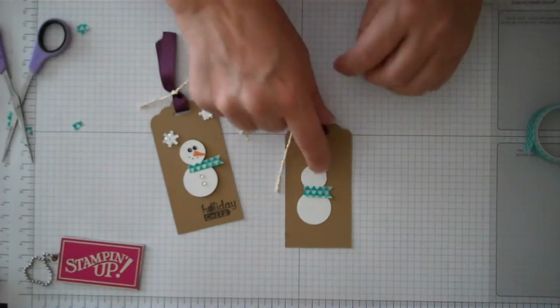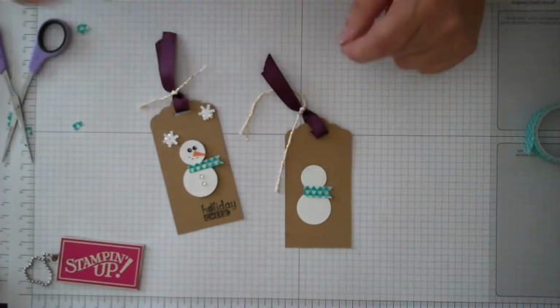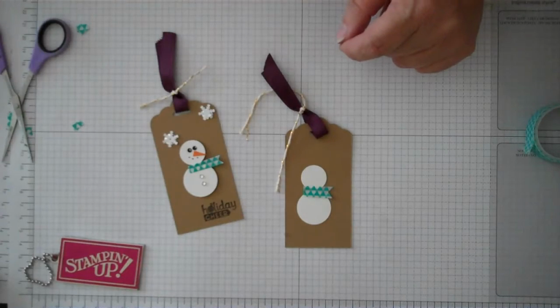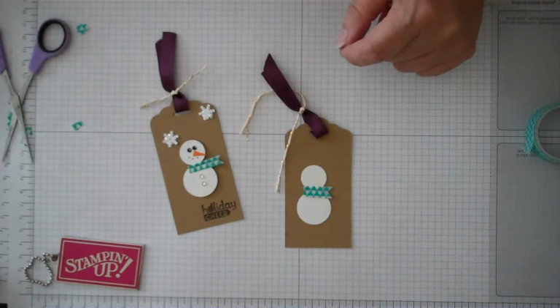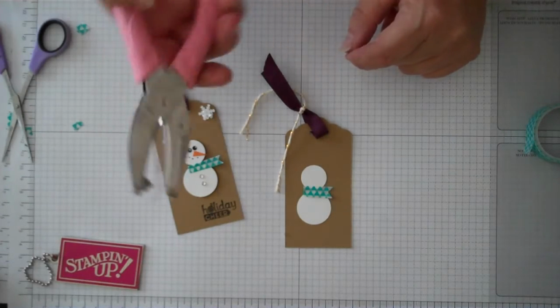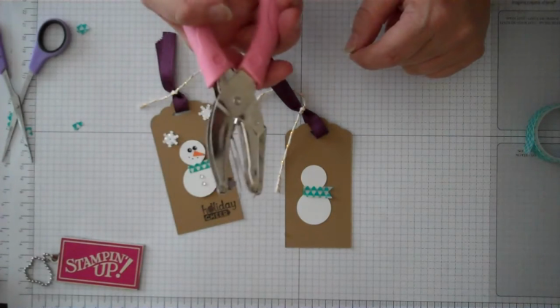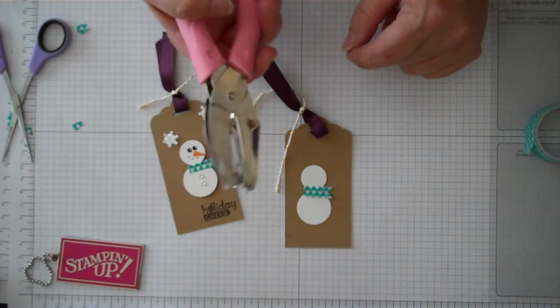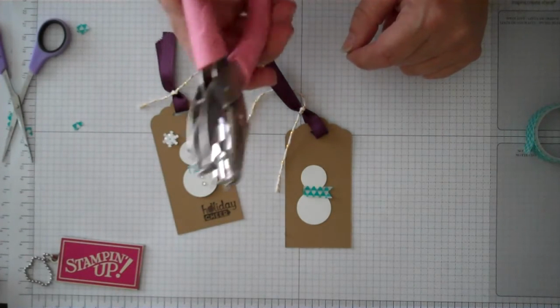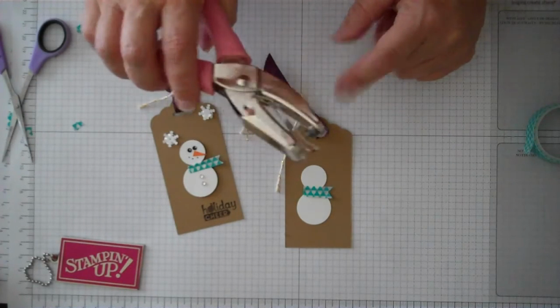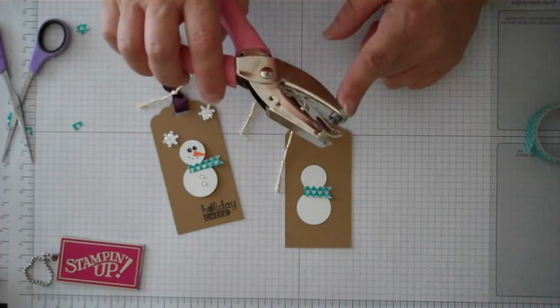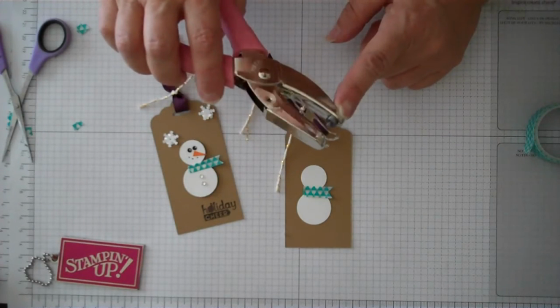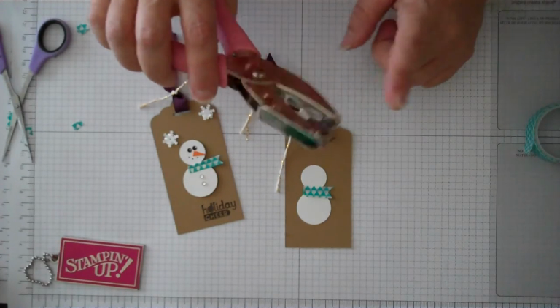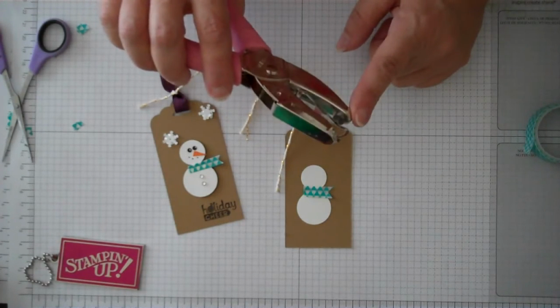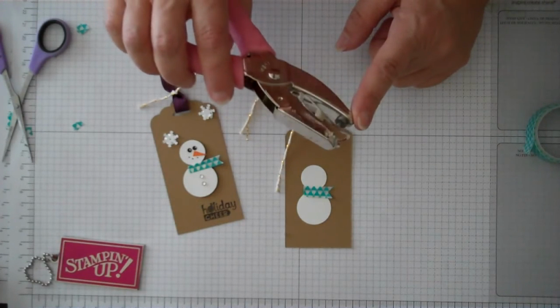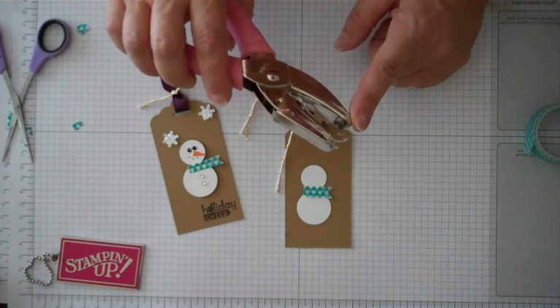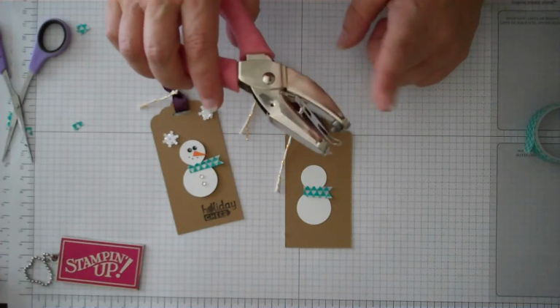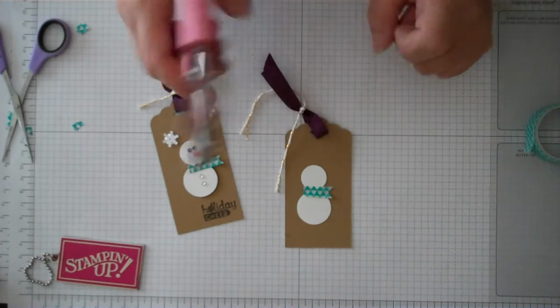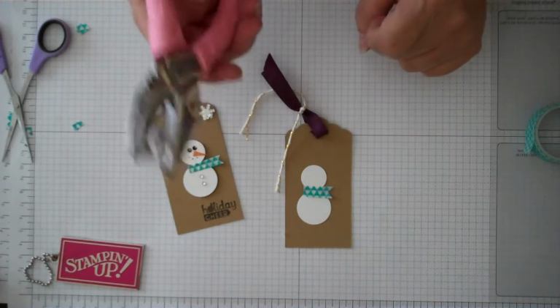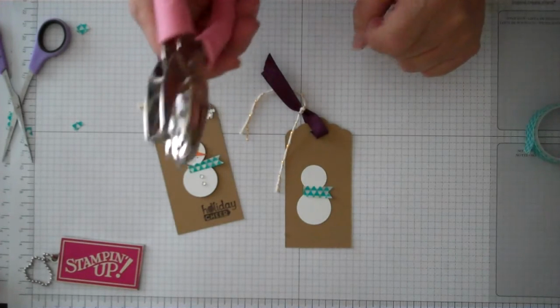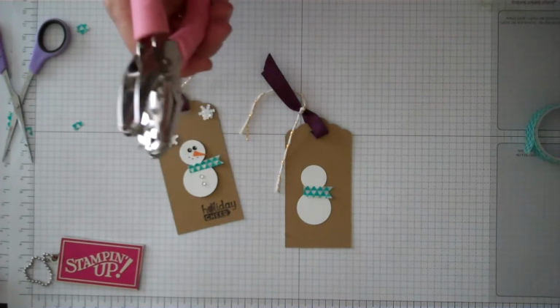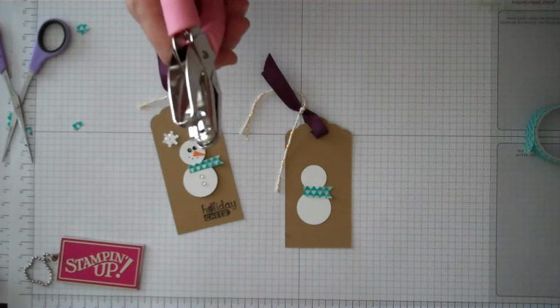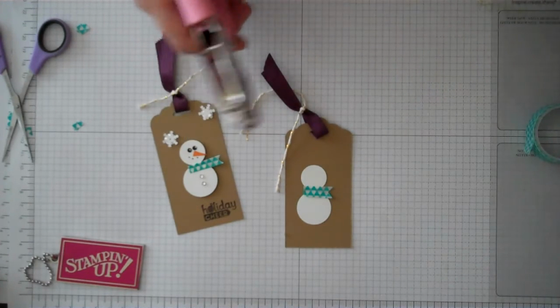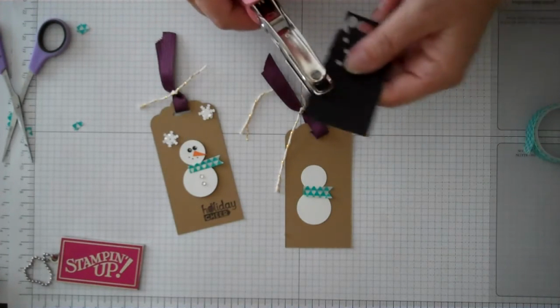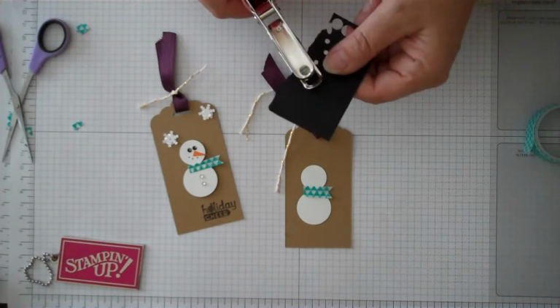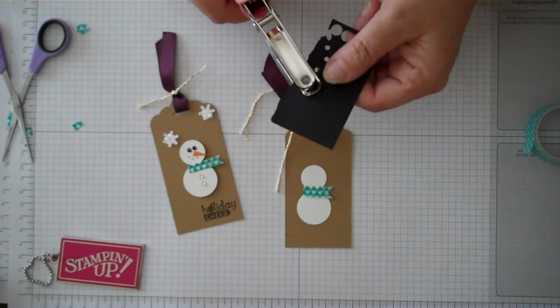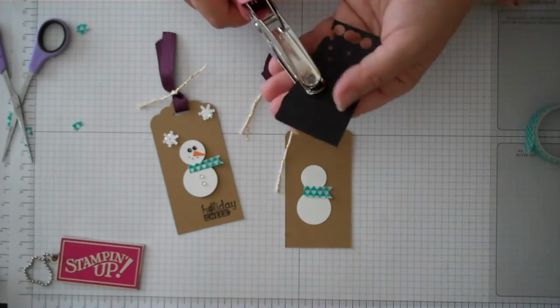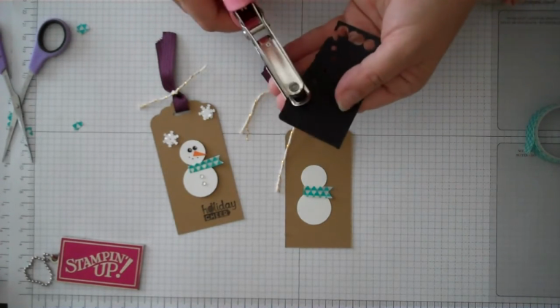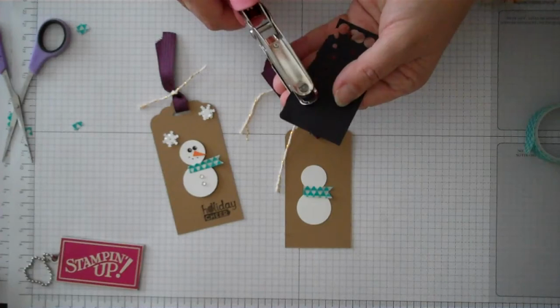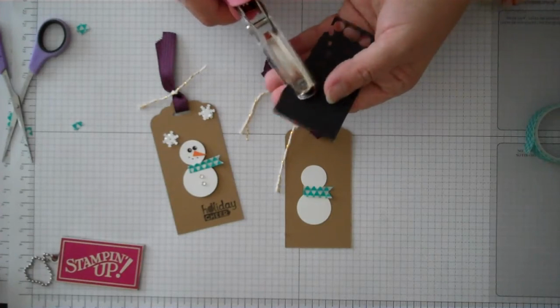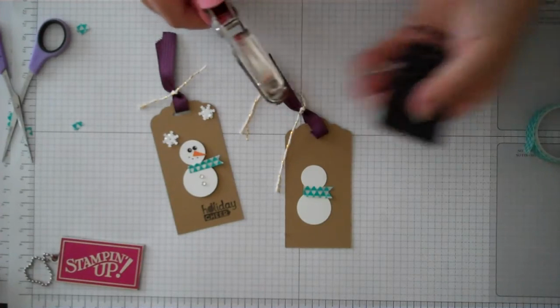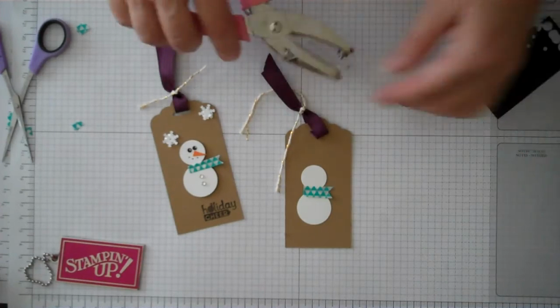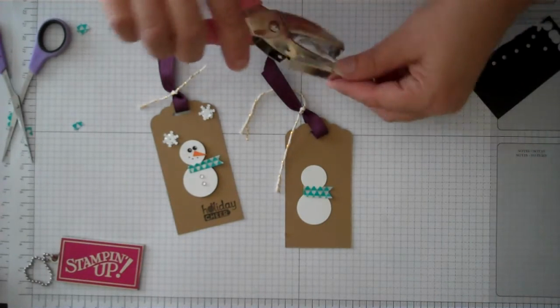For the little eyeballs, I just use a 1-1/16 inch handheld punch. Just take a little piece of basic black cardstock and go ahead and punch out a couple little eyes.